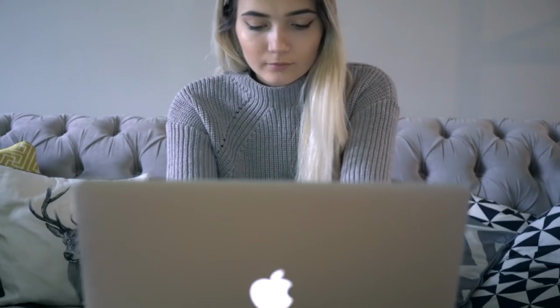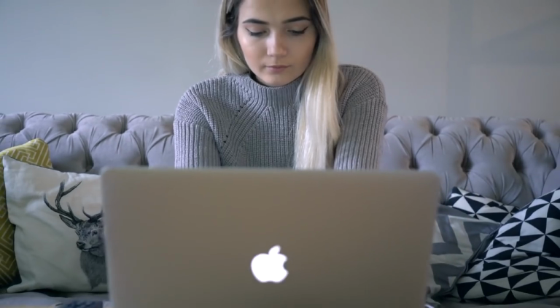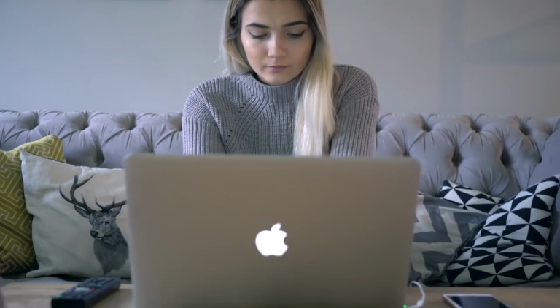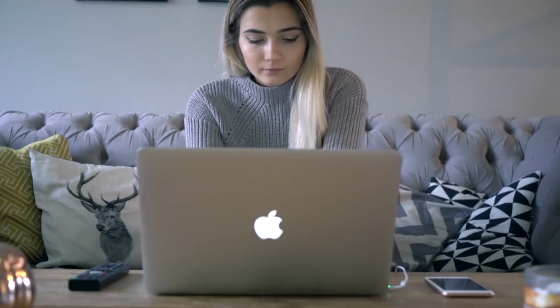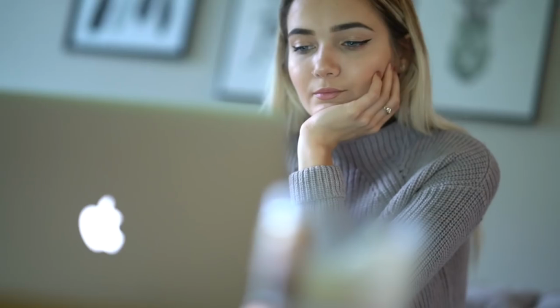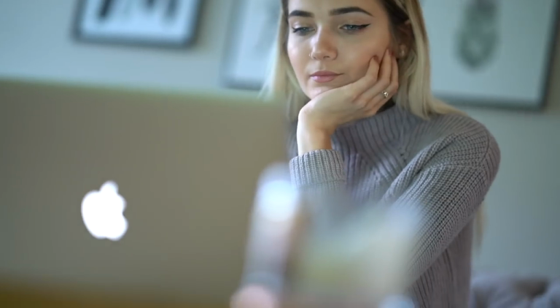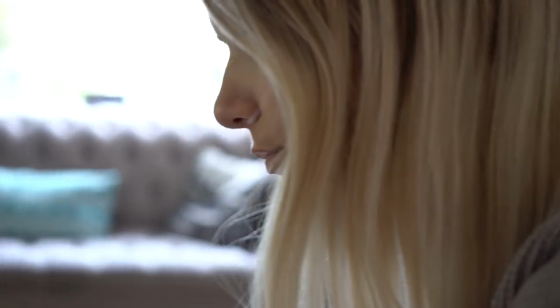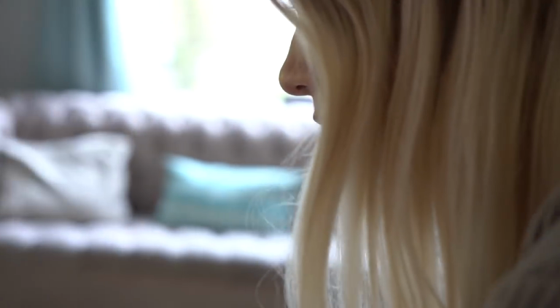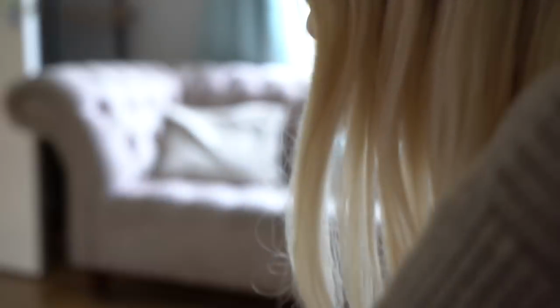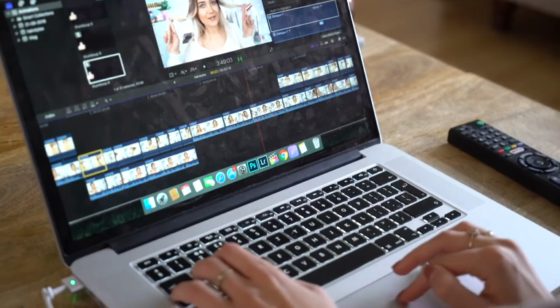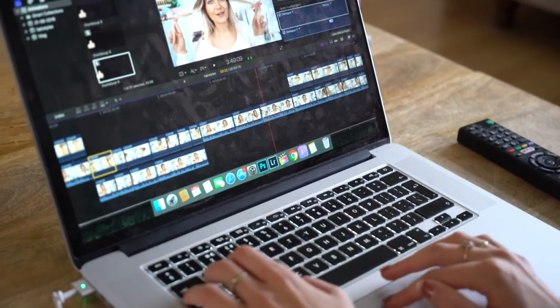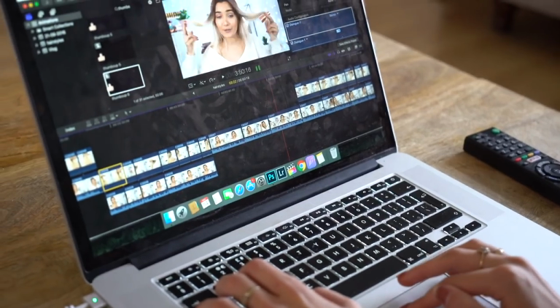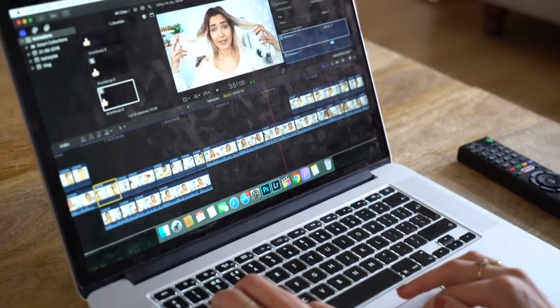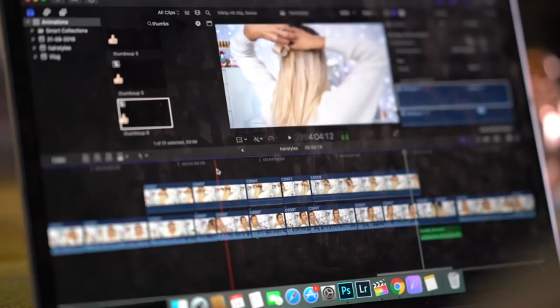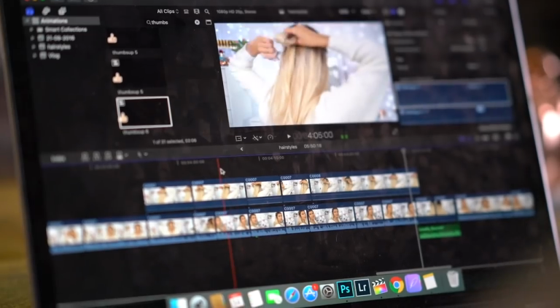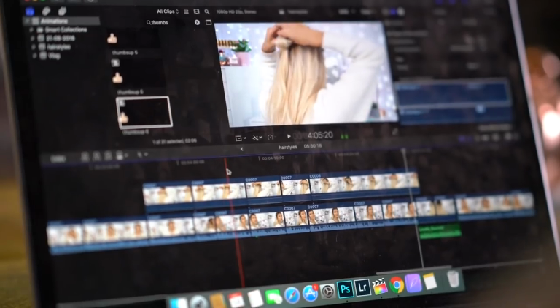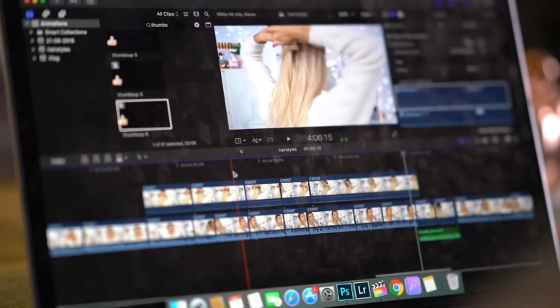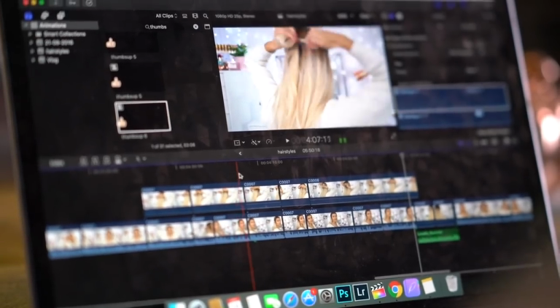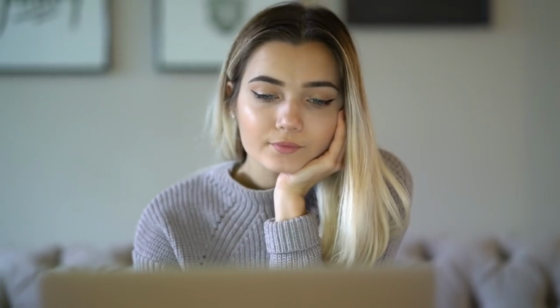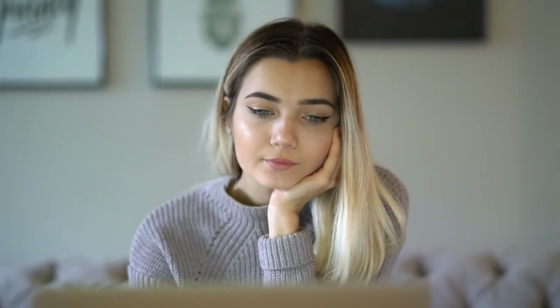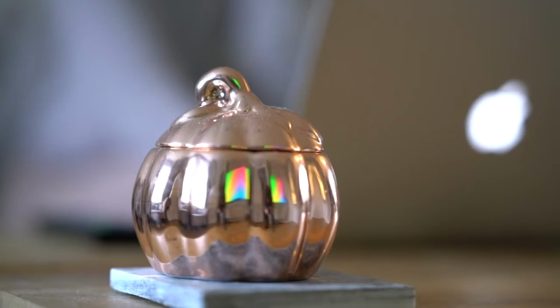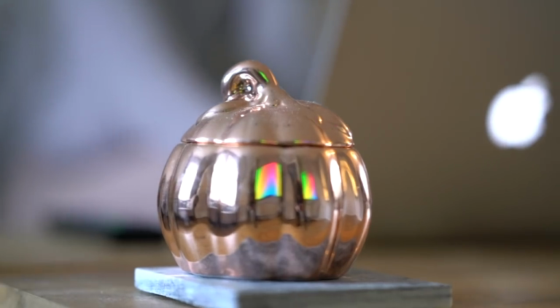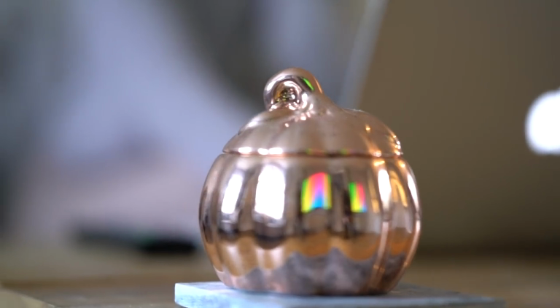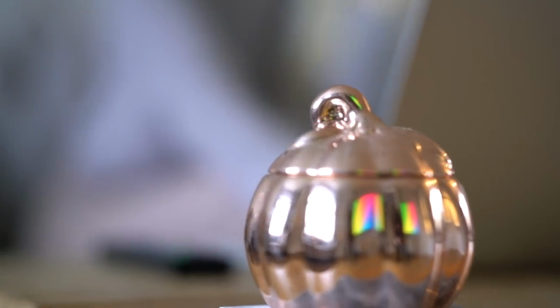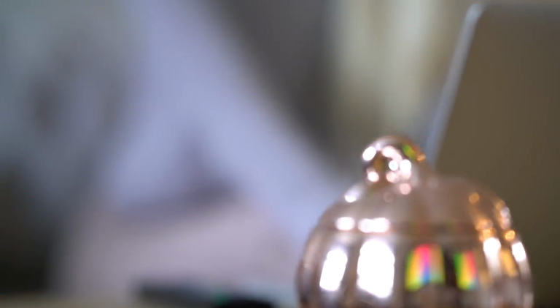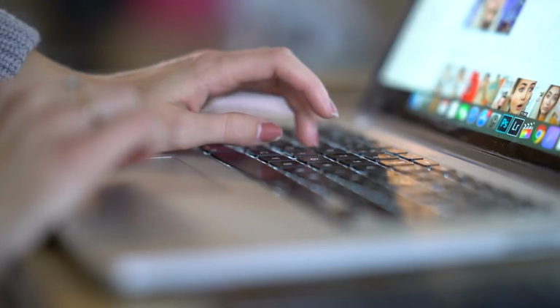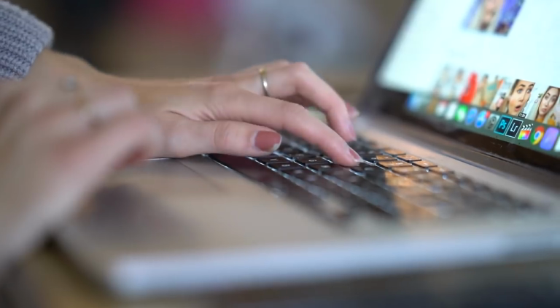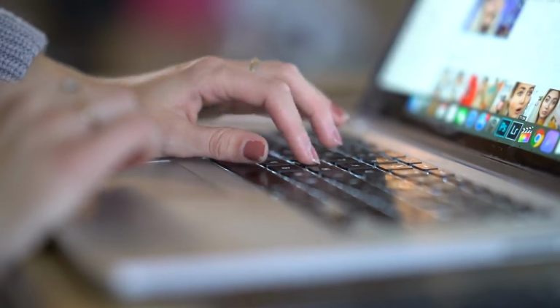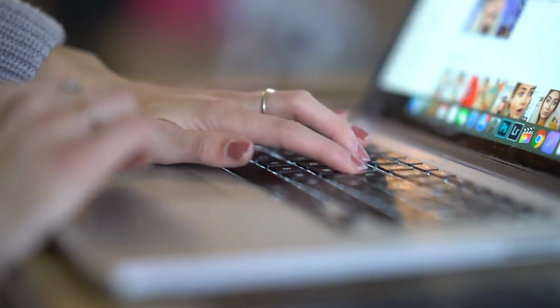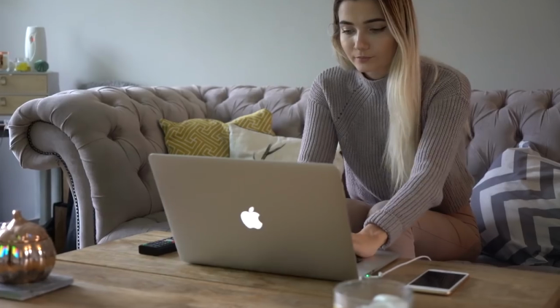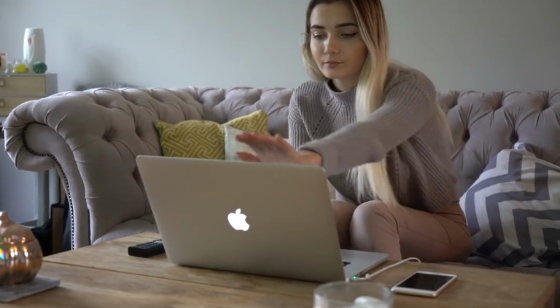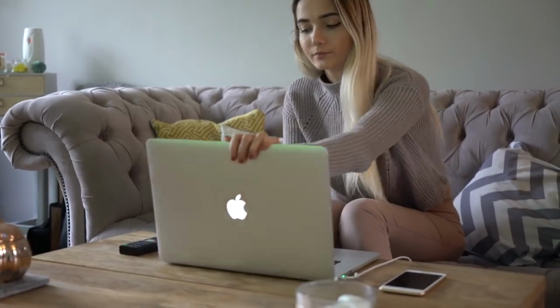Once I've tidied up the living room a little bit, I then head over to my laptop and just check my emails and do some work and editing. I like to use Final Cut Pro to edit with — for anyone who's wondering, I find it really easy to use. As you can see, I'm just editing my hair tutorial video here.